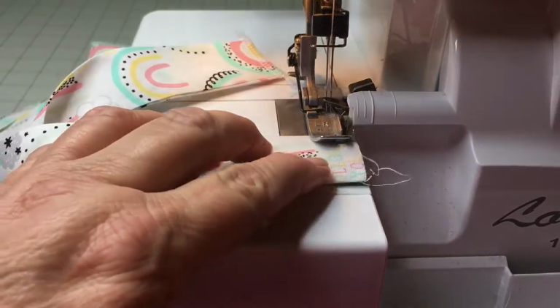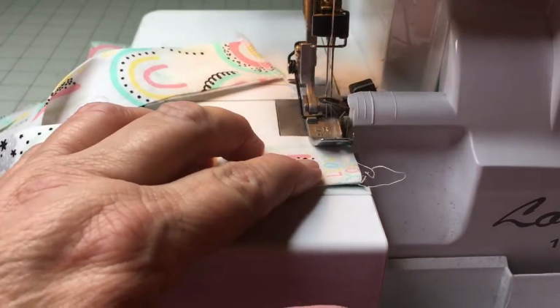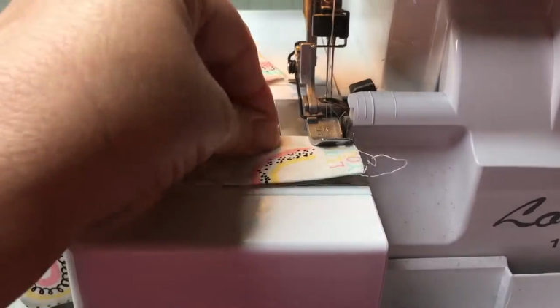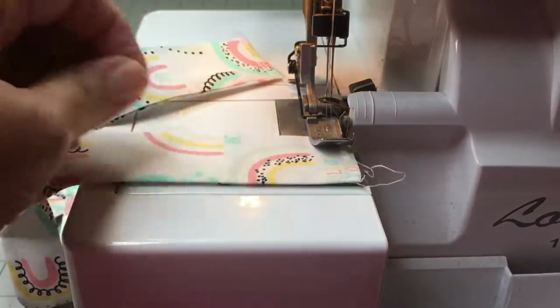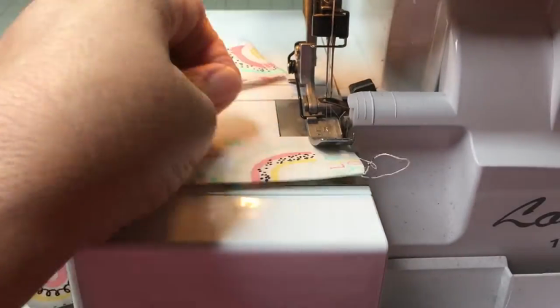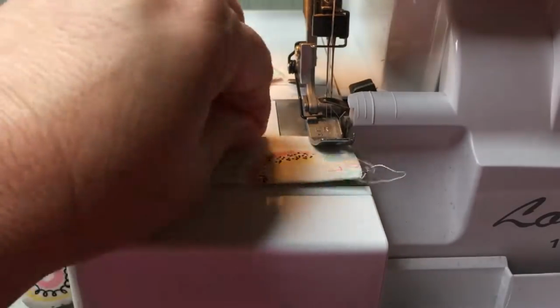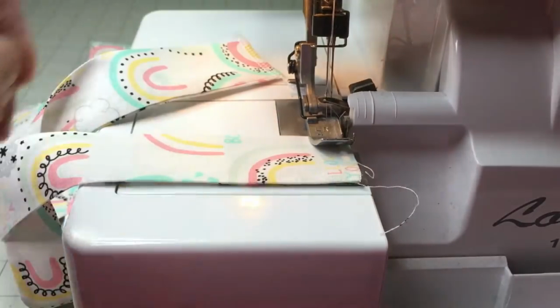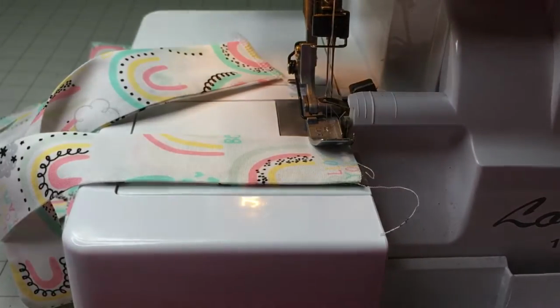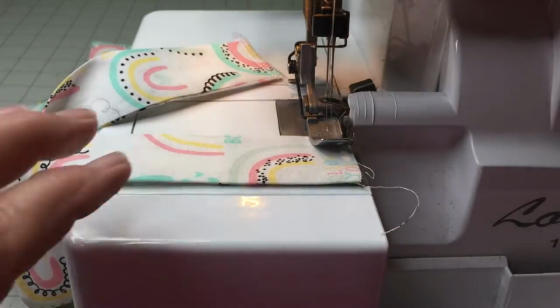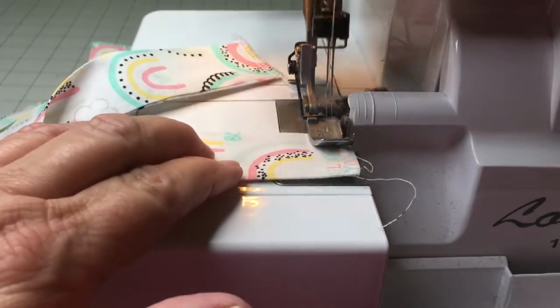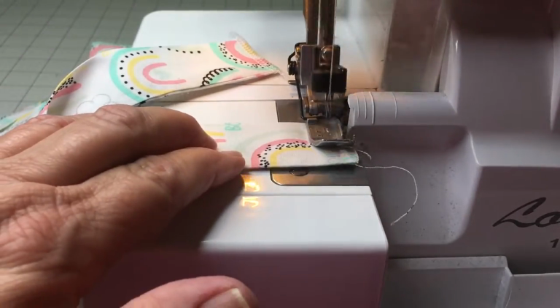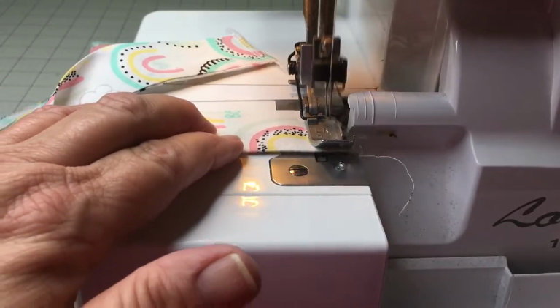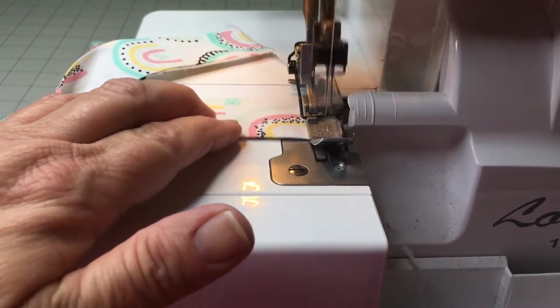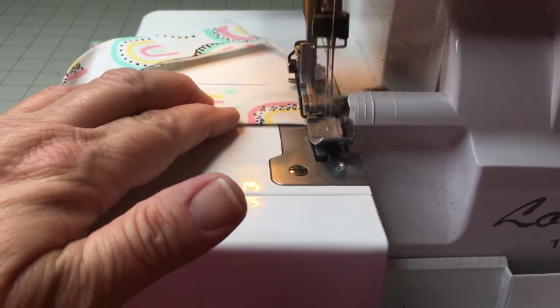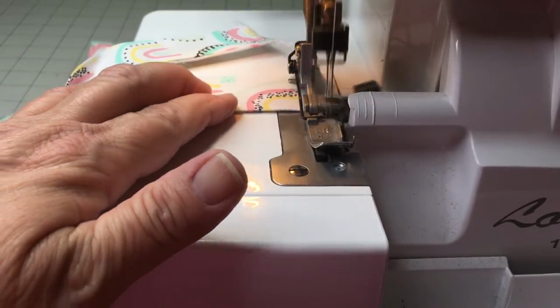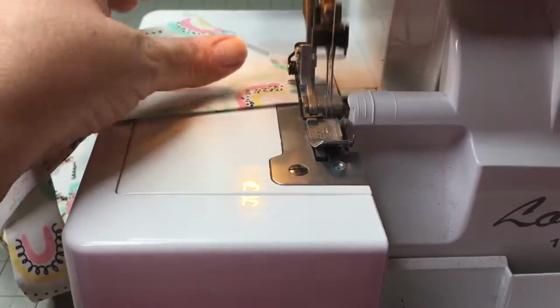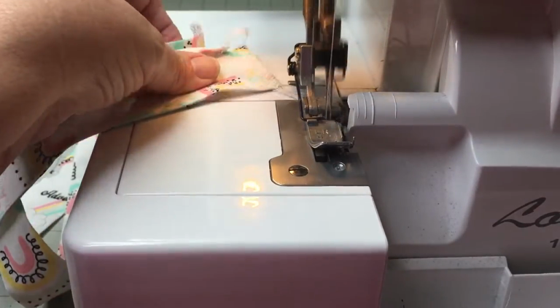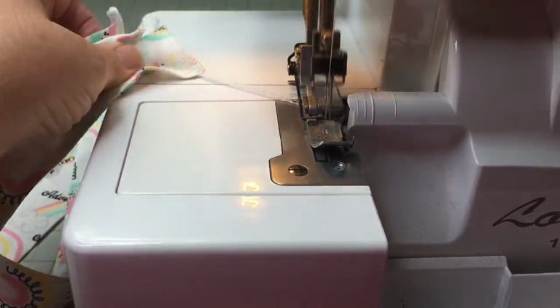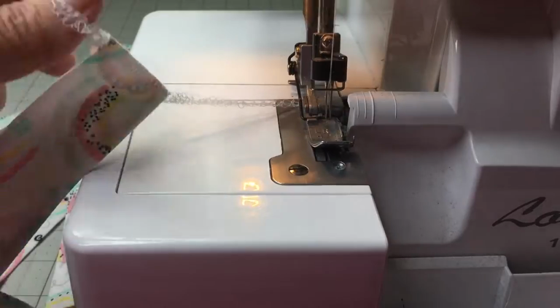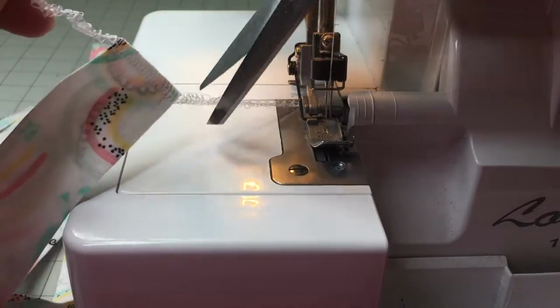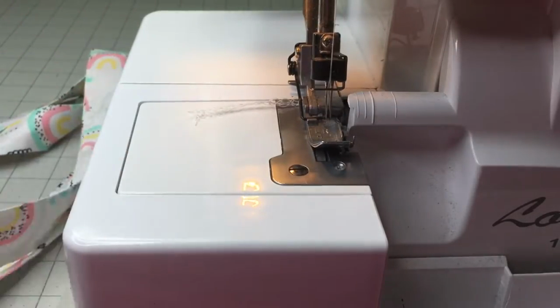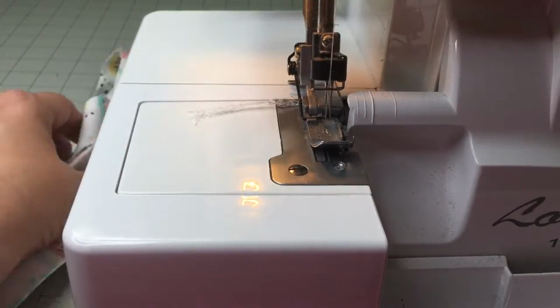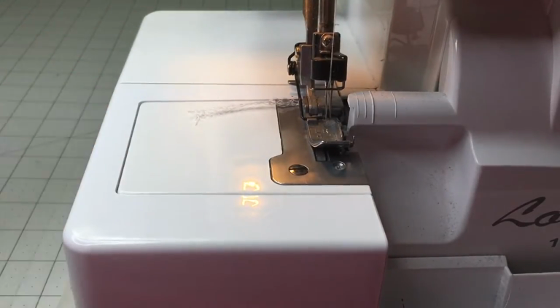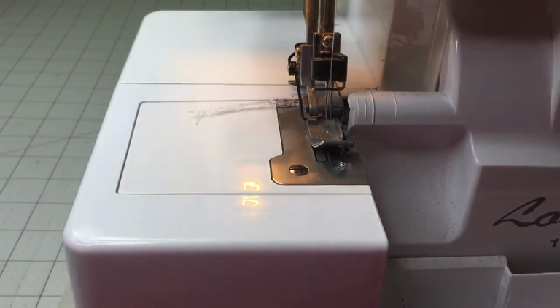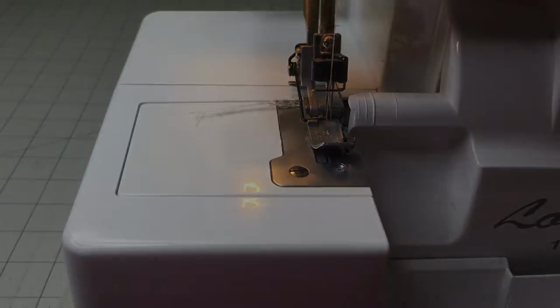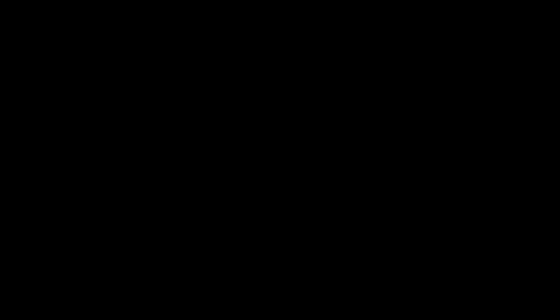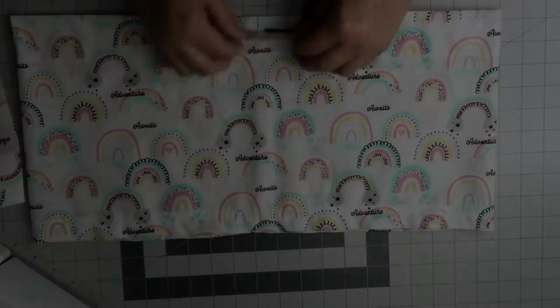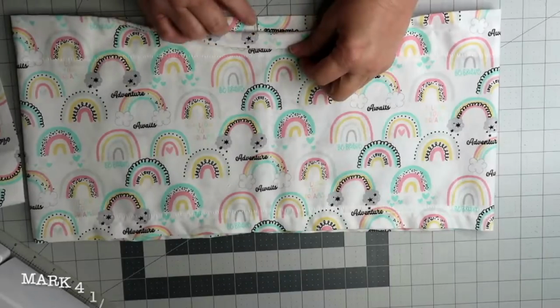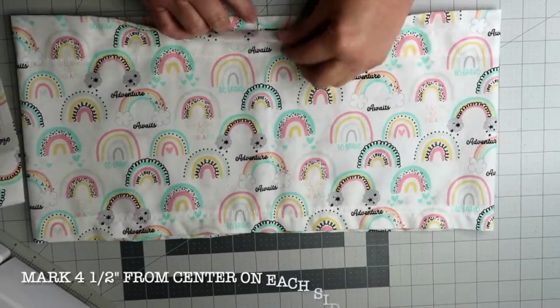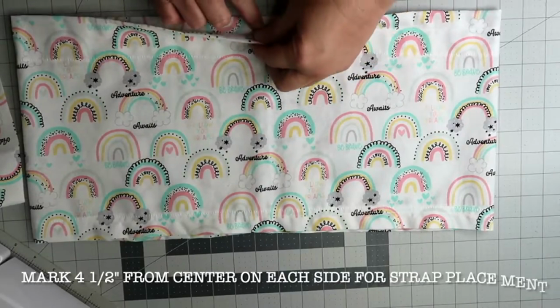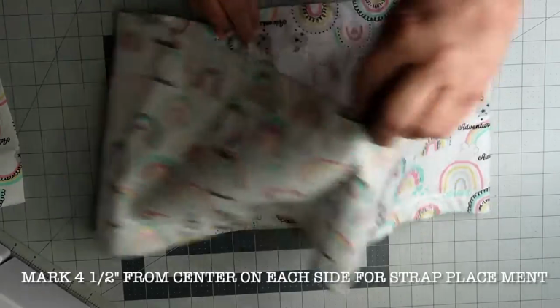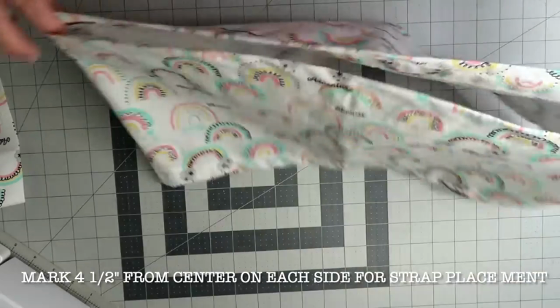Now I serge closed the ends of my loops and the straps. If you don't have a serger, that's okay — just use a zigzag stitch.